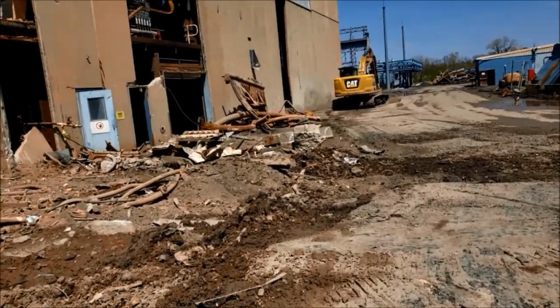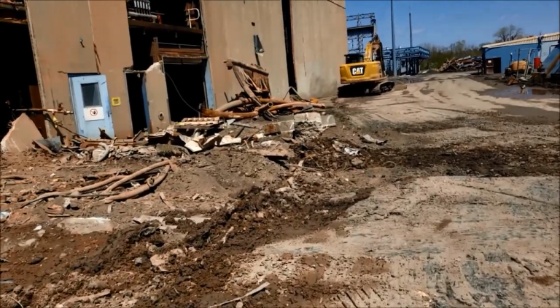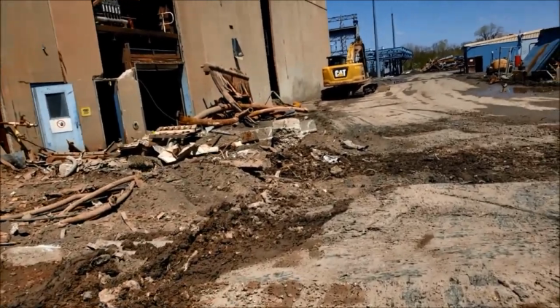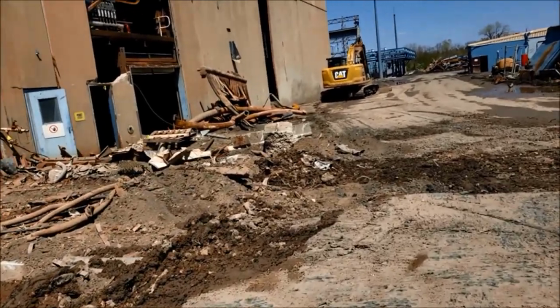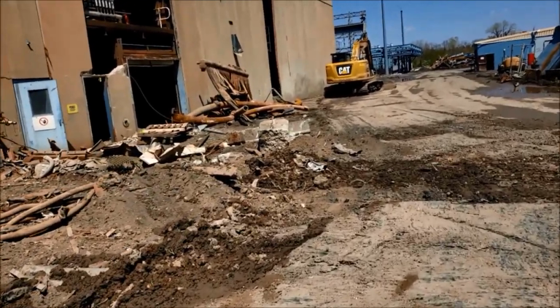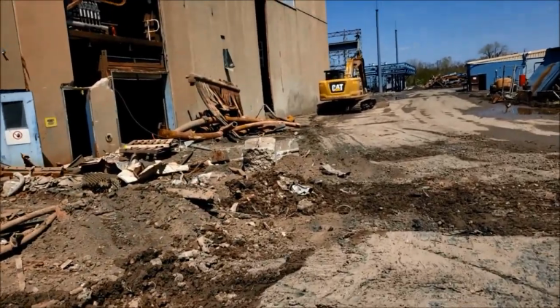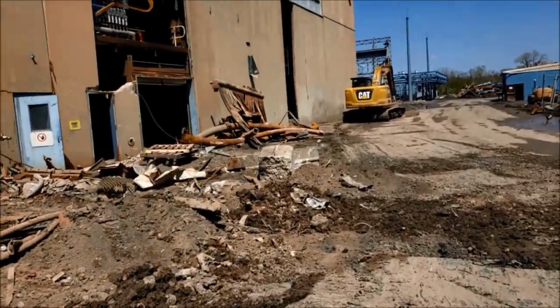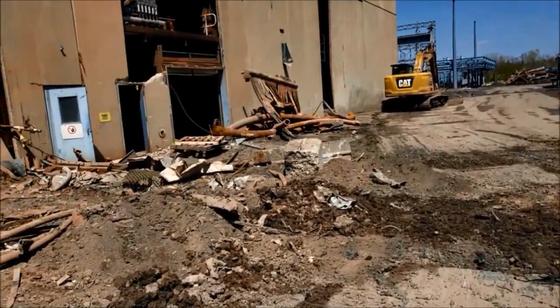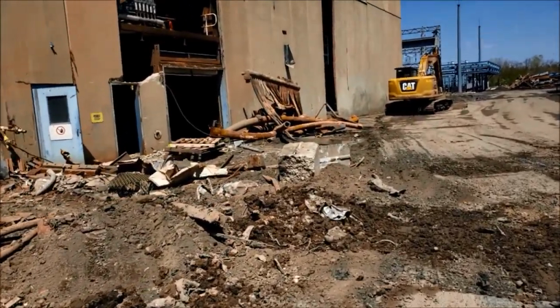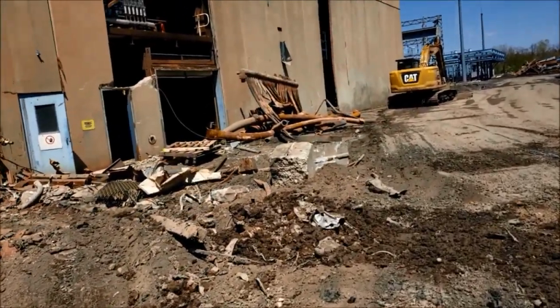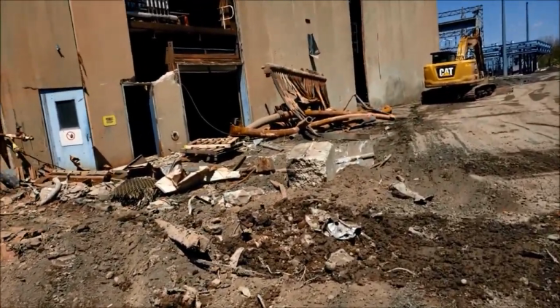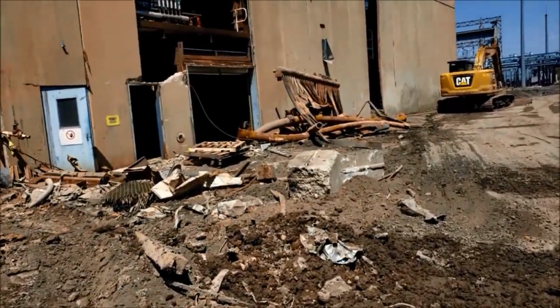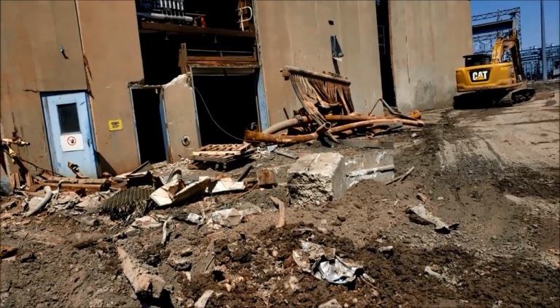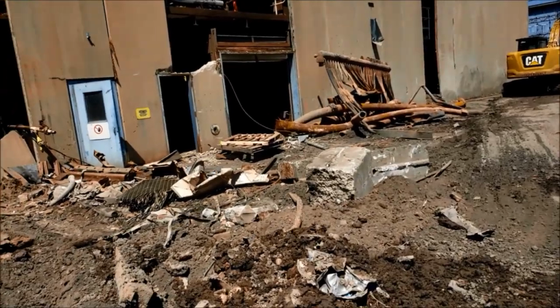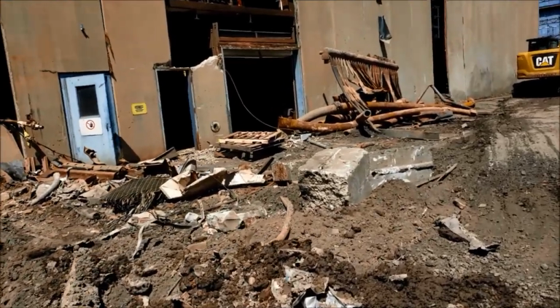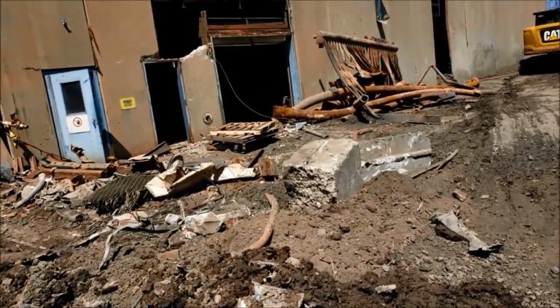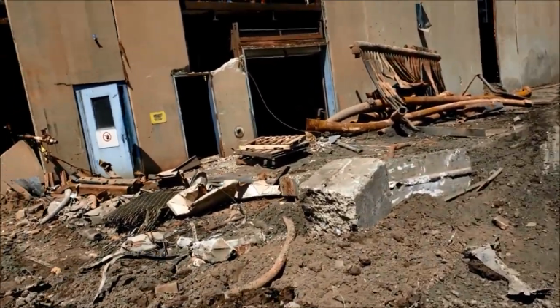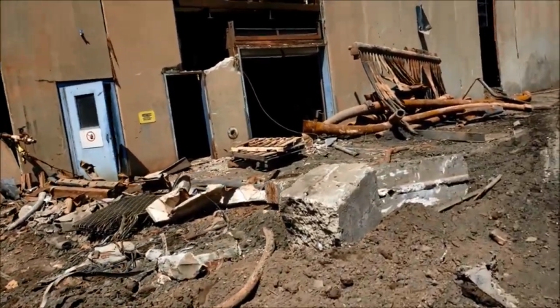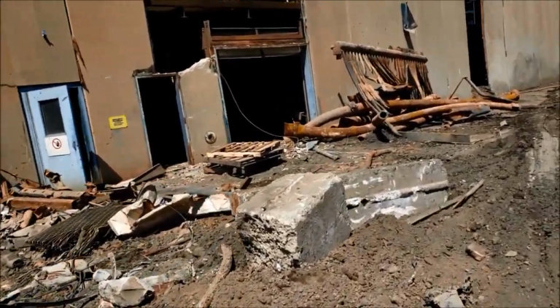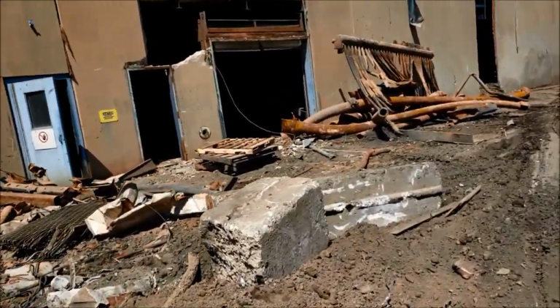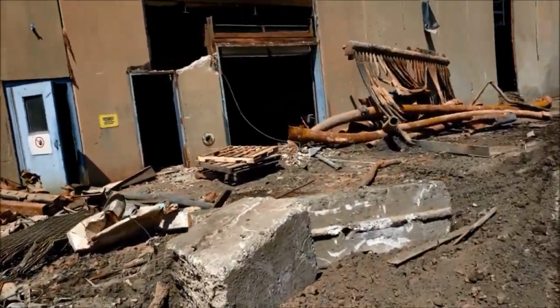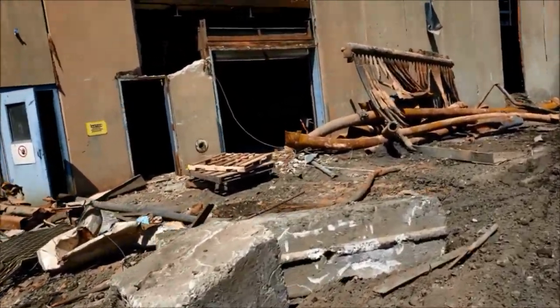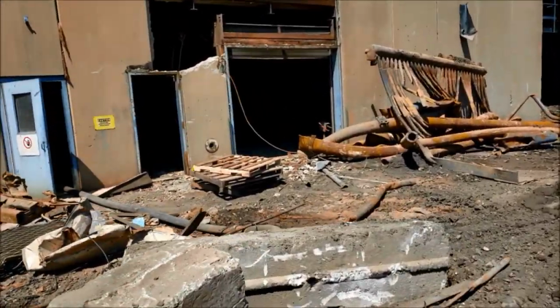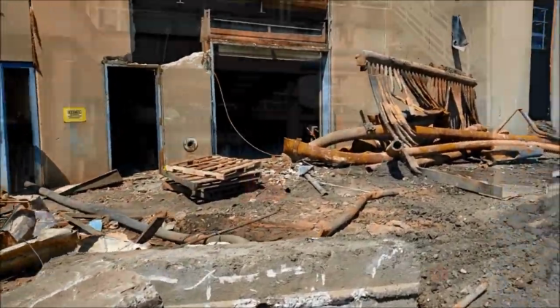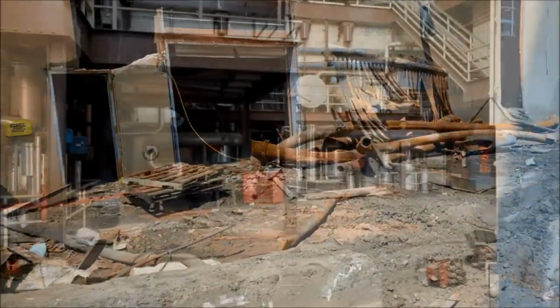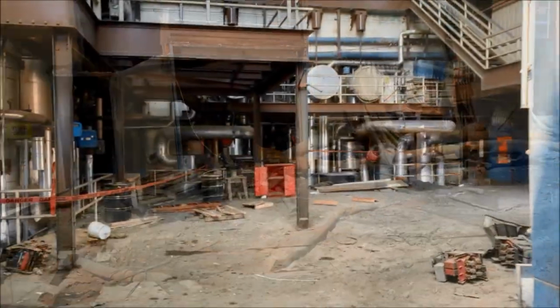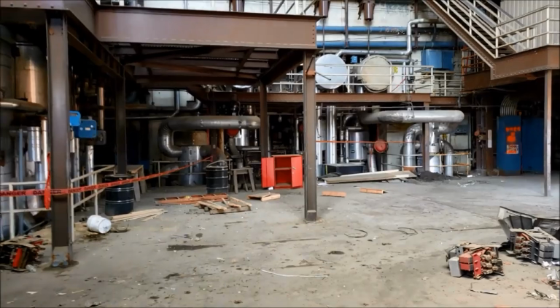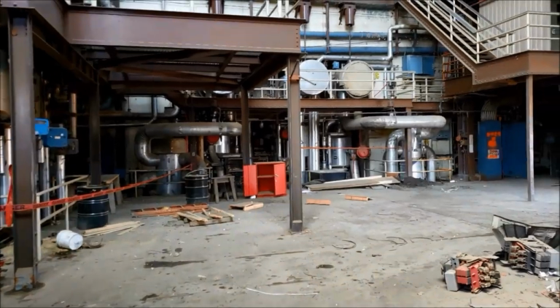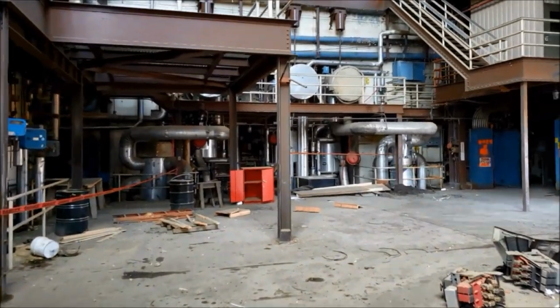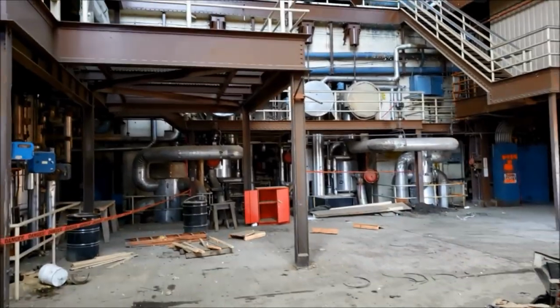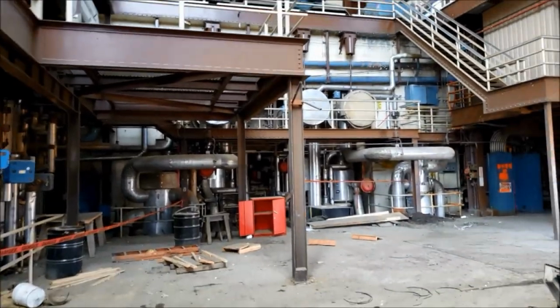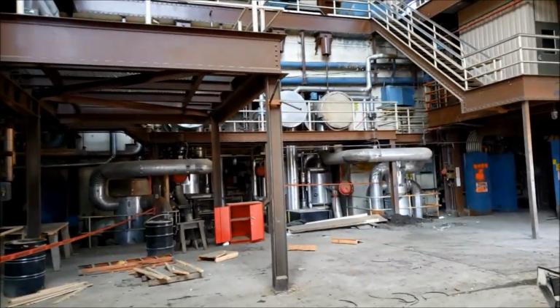Please bear in mind this type of equipment is usually surrounded by asbestos insulation, and everything I'm doing here is dangerous. I'll be wearing a respirator and hard hat and being ultra cautious. What I'm really trying to say is: don't do this at home.